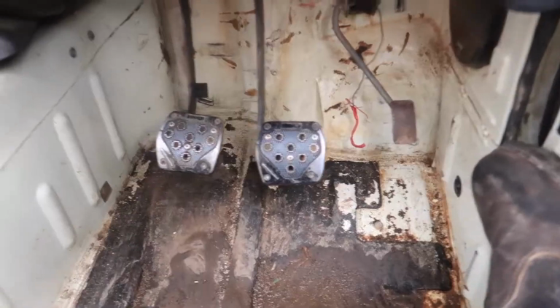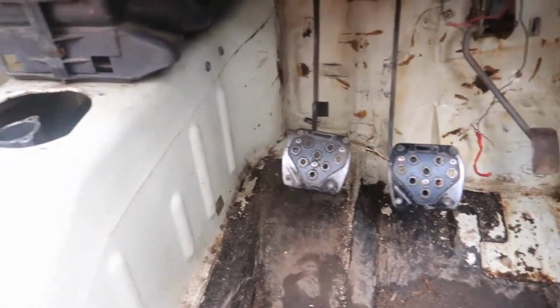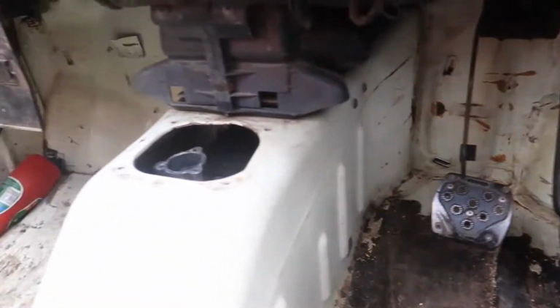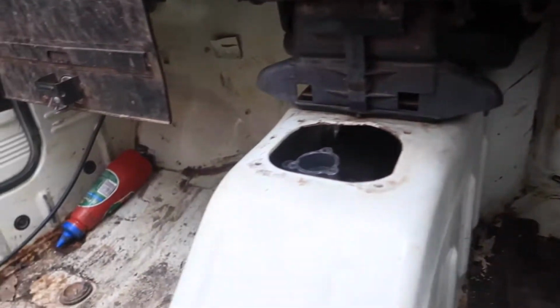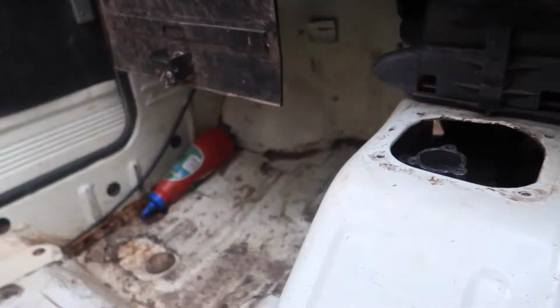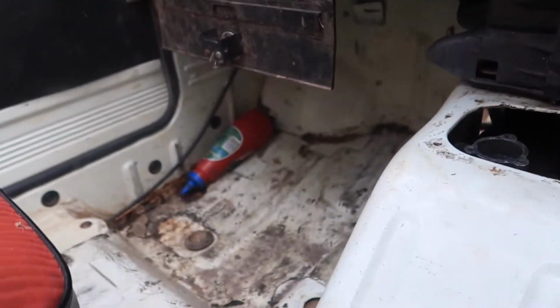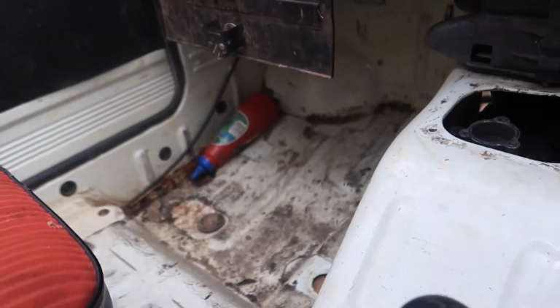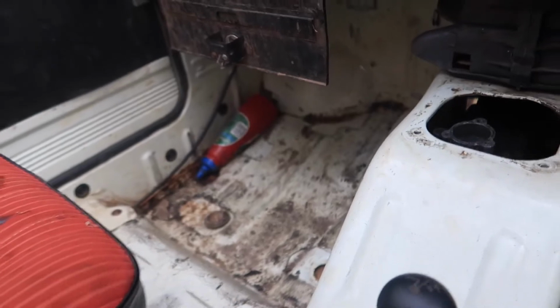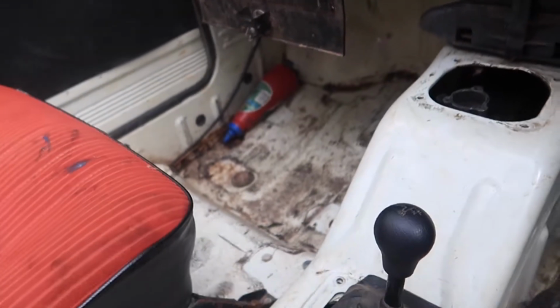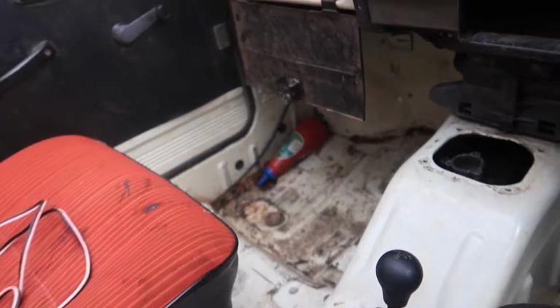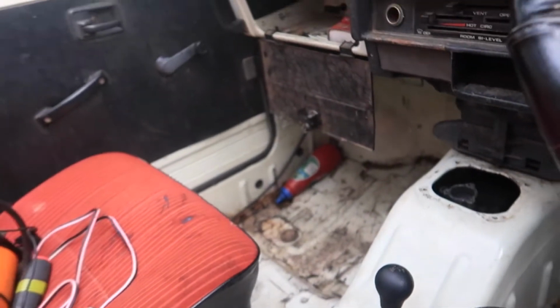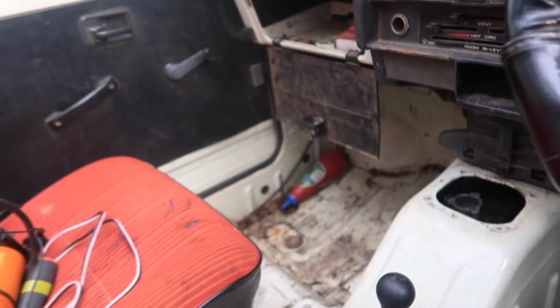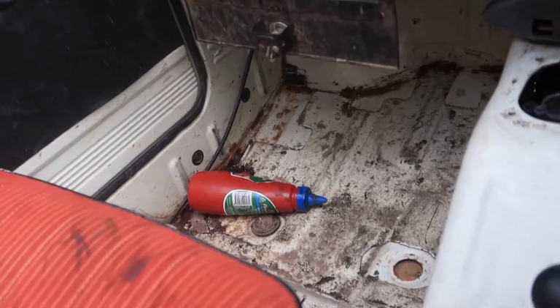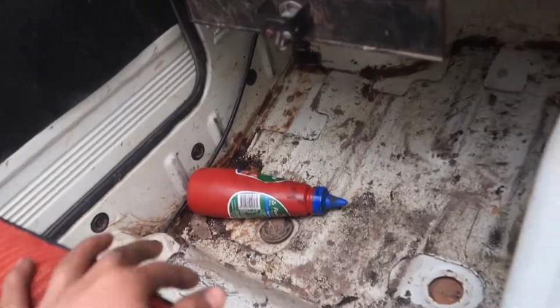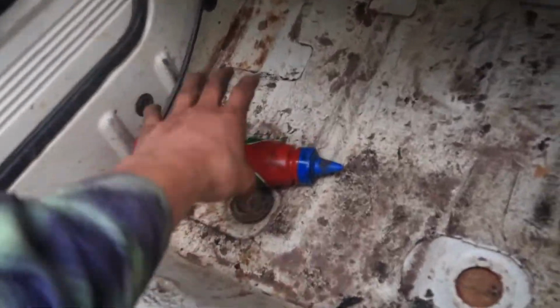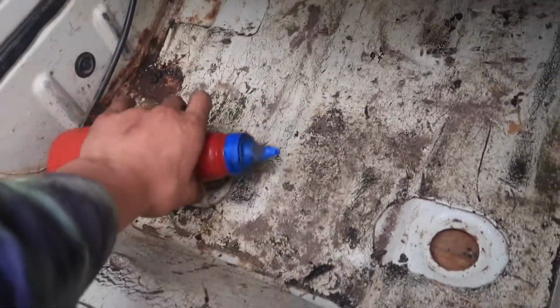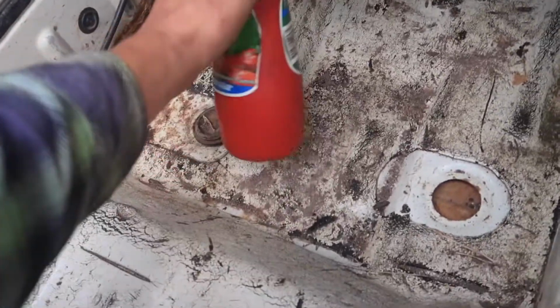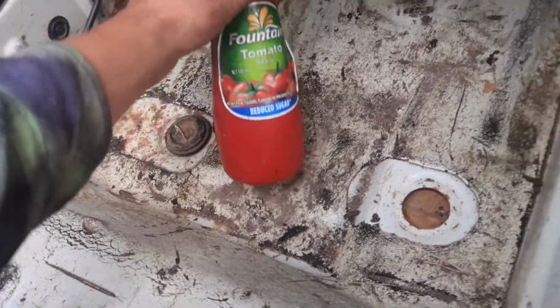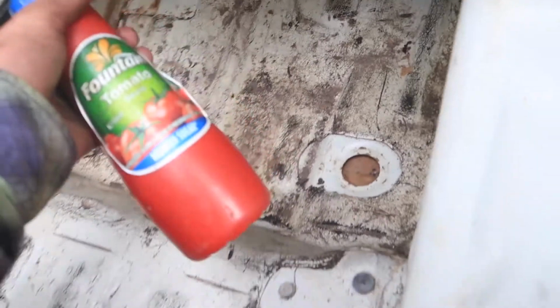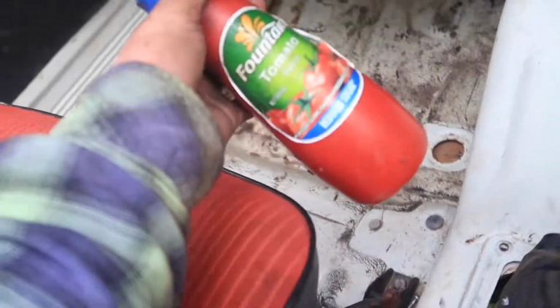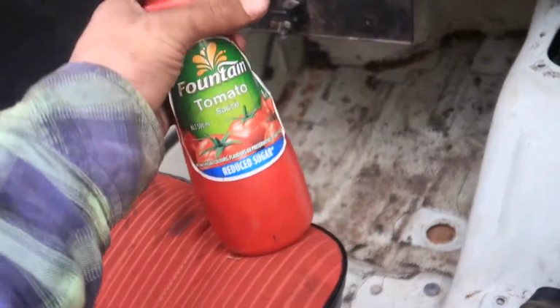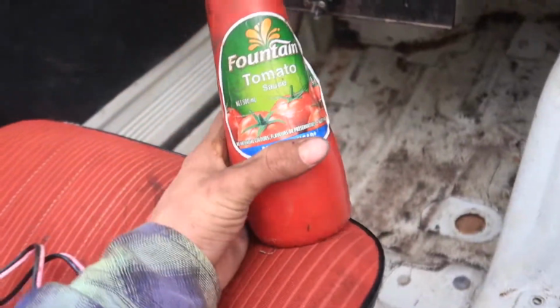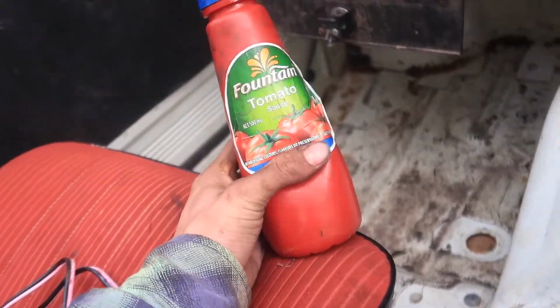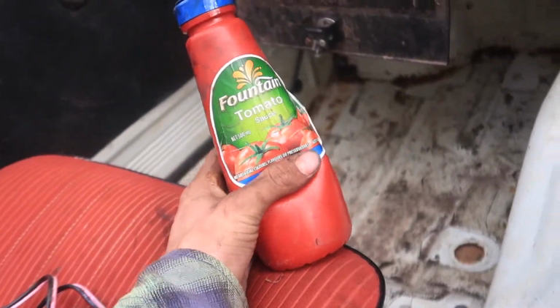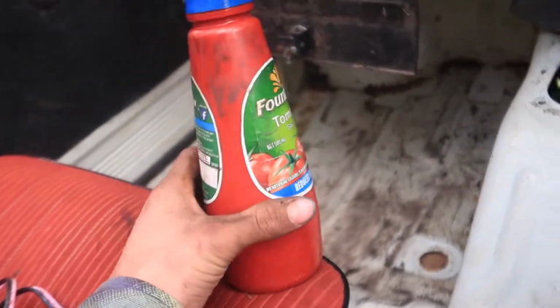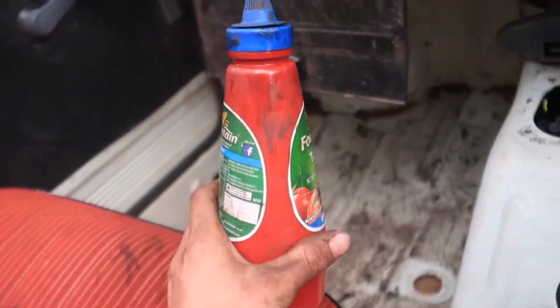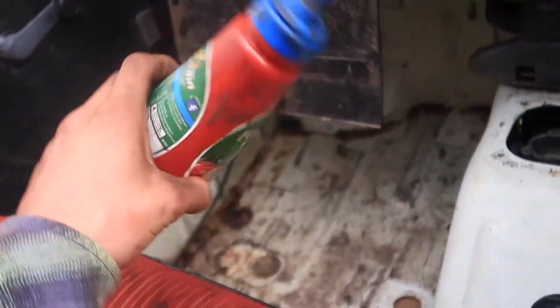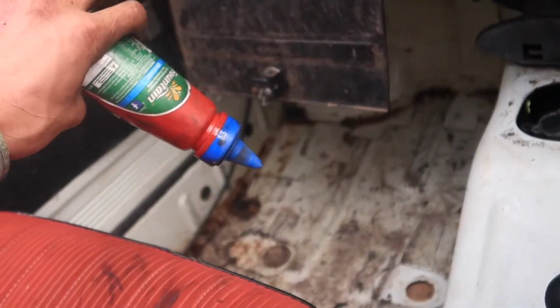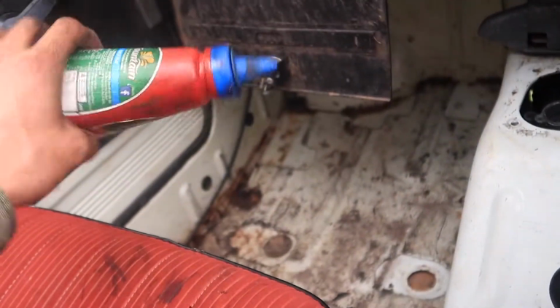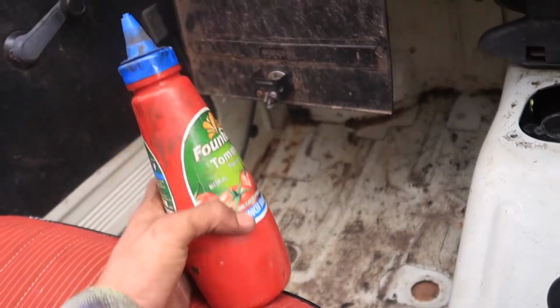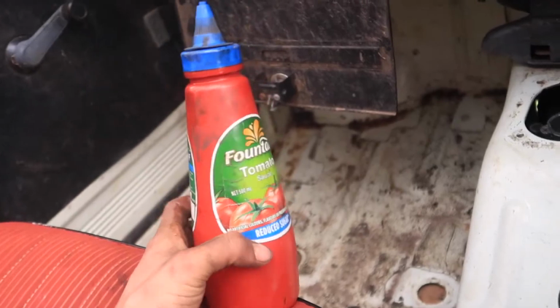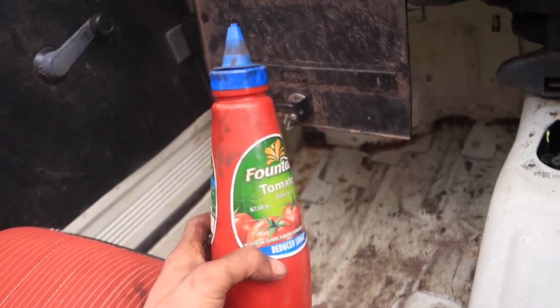There ain't no carpet in this race spec Suzuki, because you want to hear every little rattle it's making. When starting this car the fuel pump can't get nearly enough fuel into the engine to start it, so you've got an old tomato sauce bottle — pour it down the throat of it and she'll start right up.